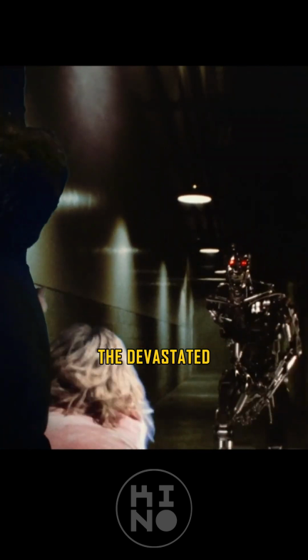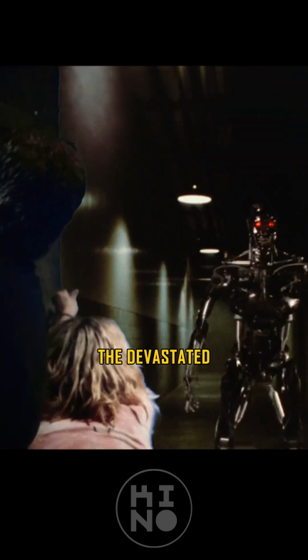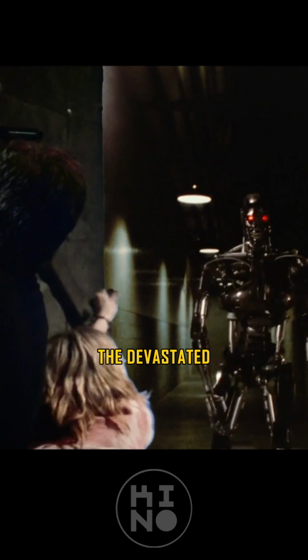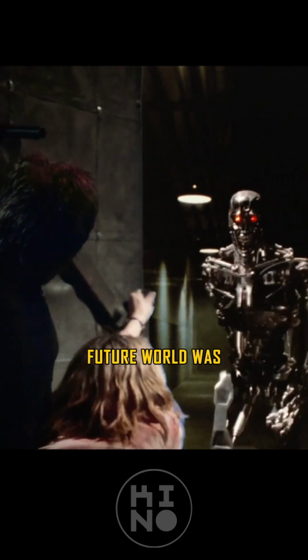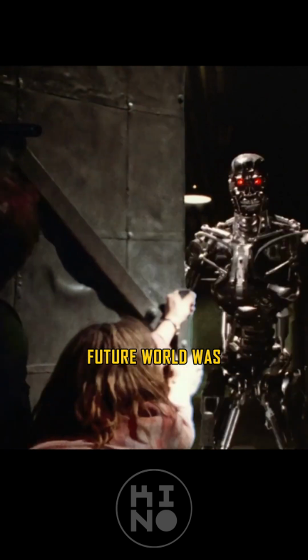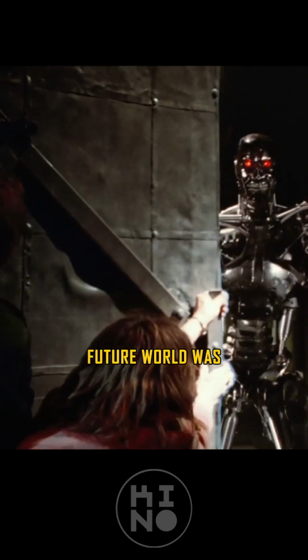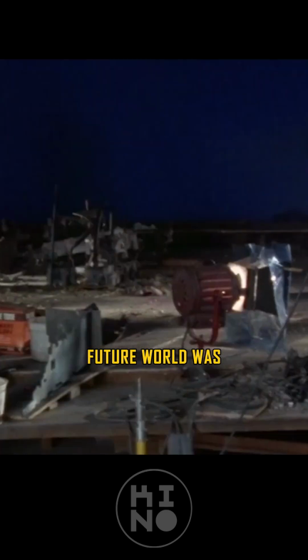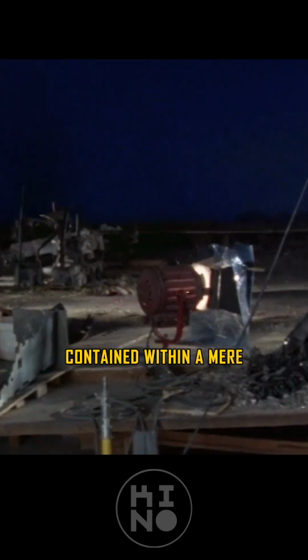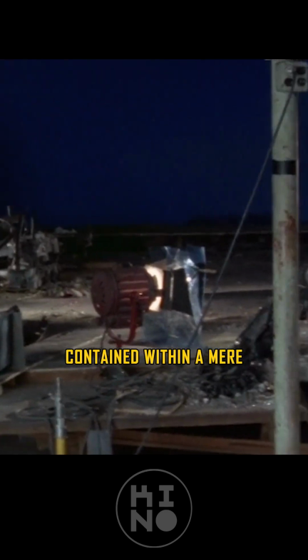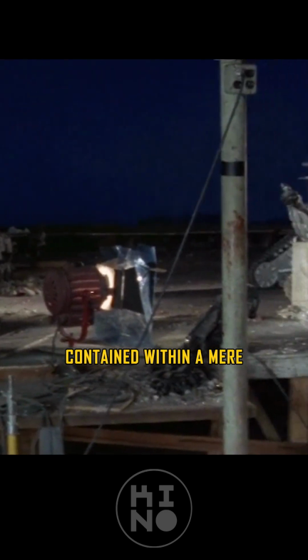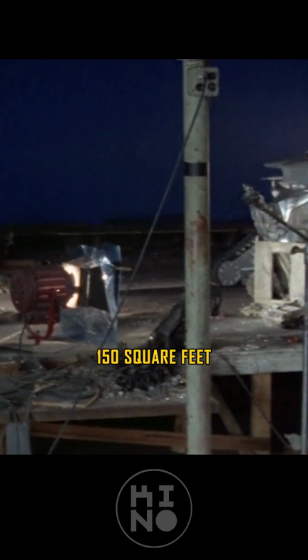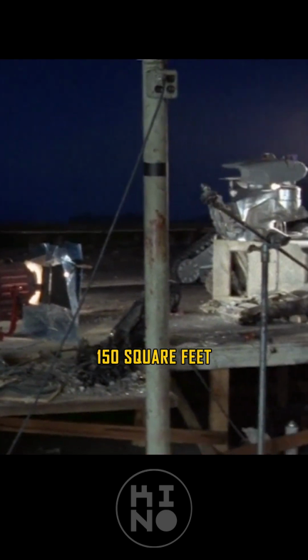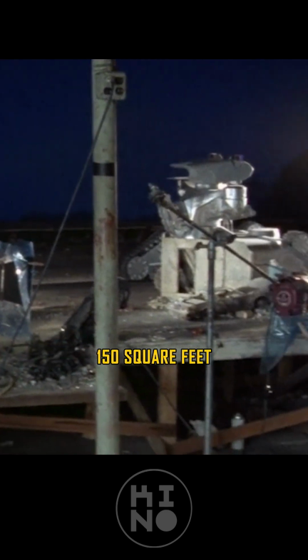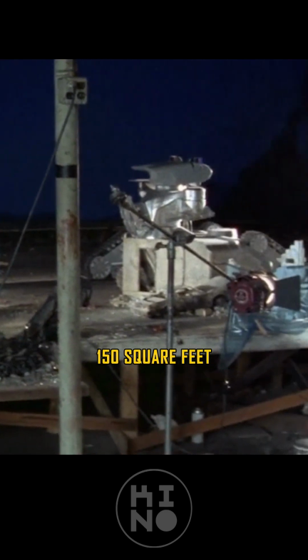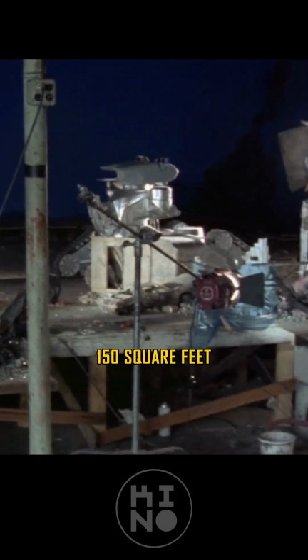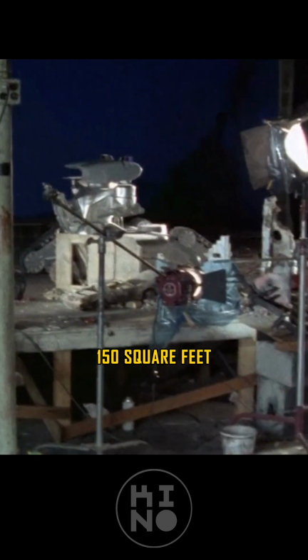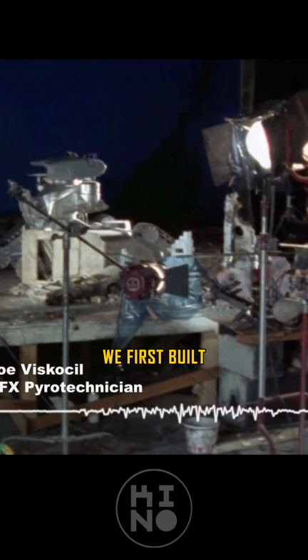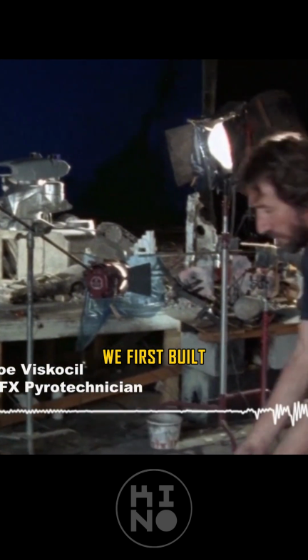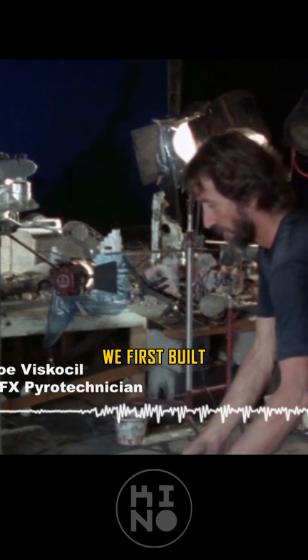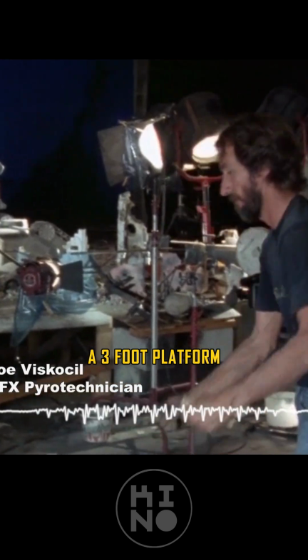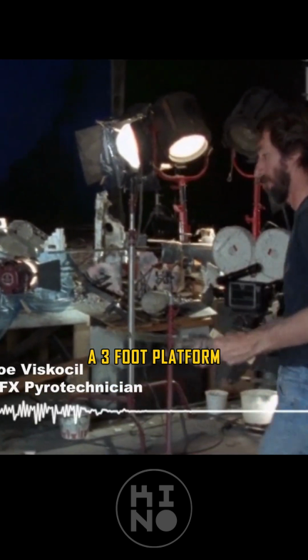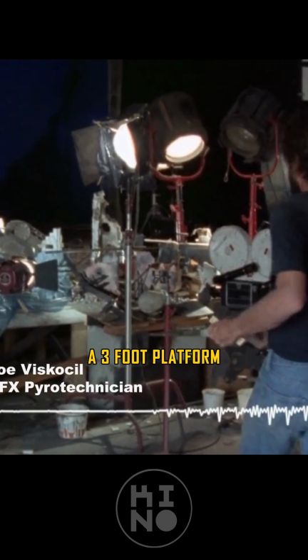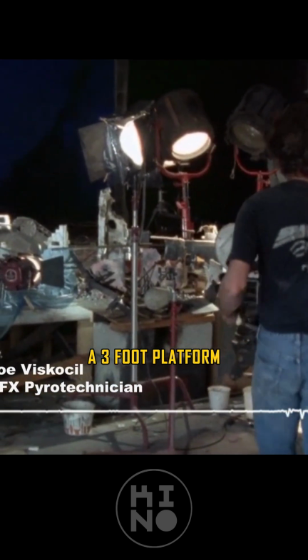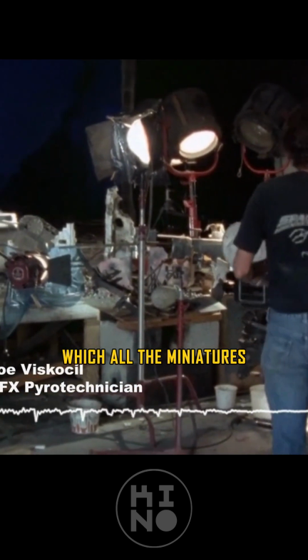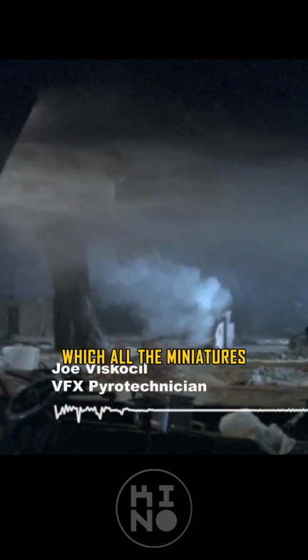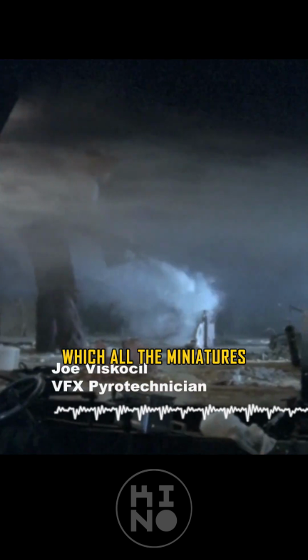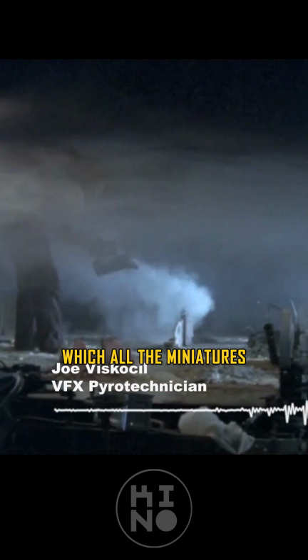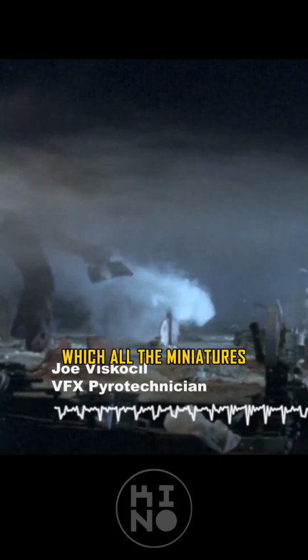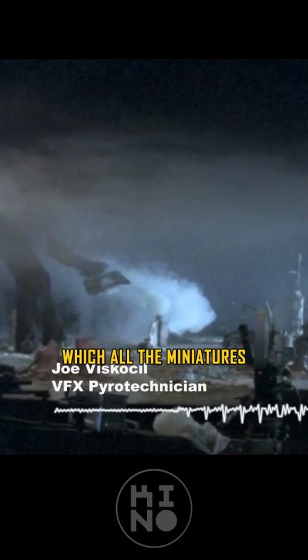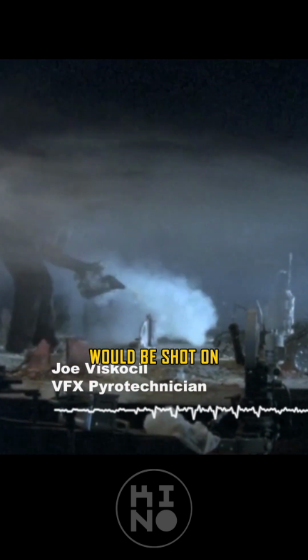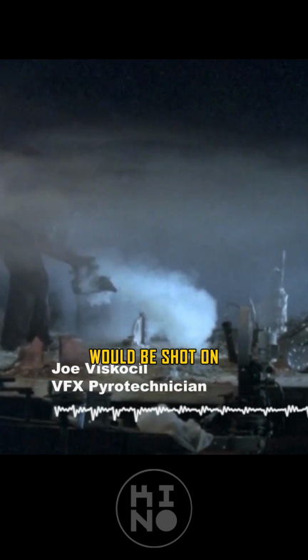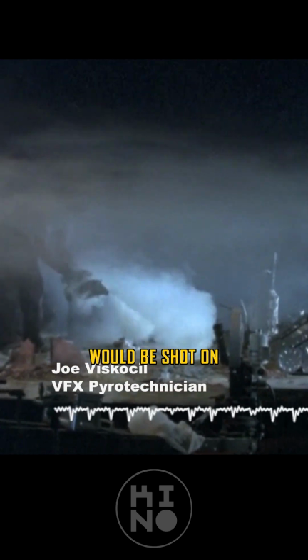The devastated future world was contained within a mere 150 square feet. We first built a three-foot platform, which all the miniatures would be shot on.